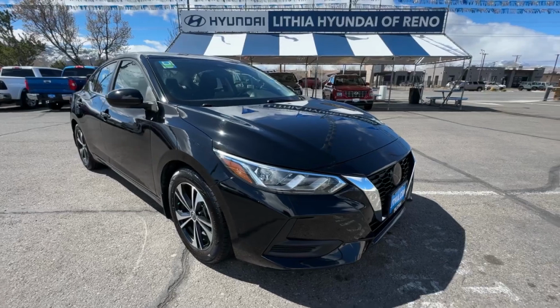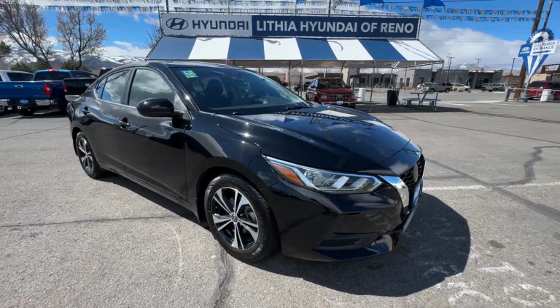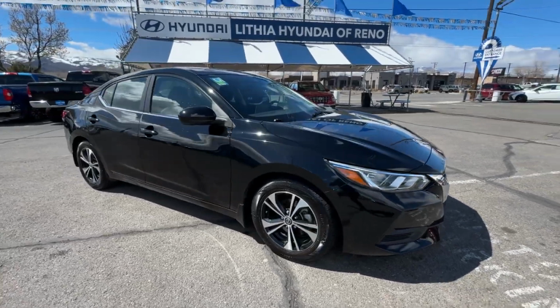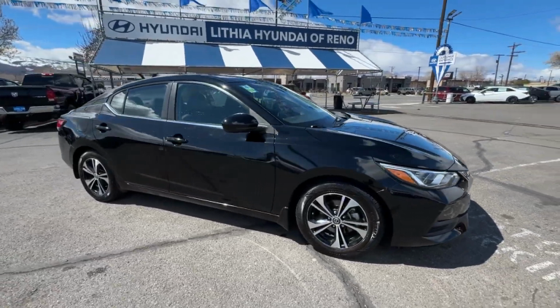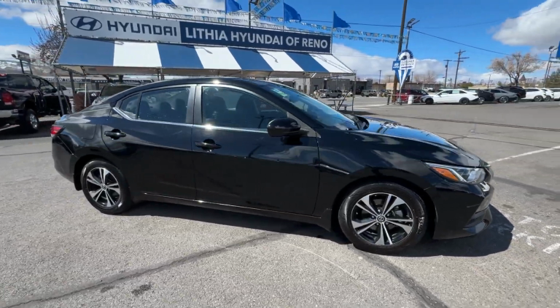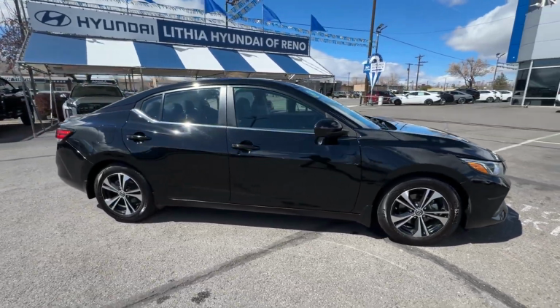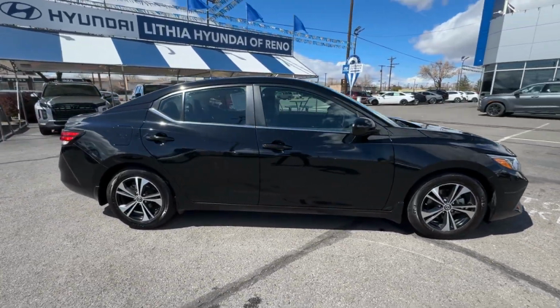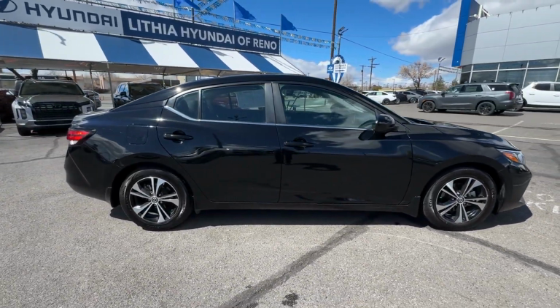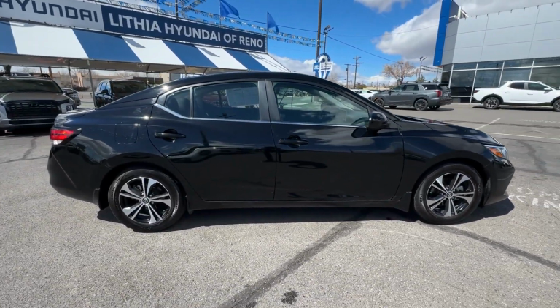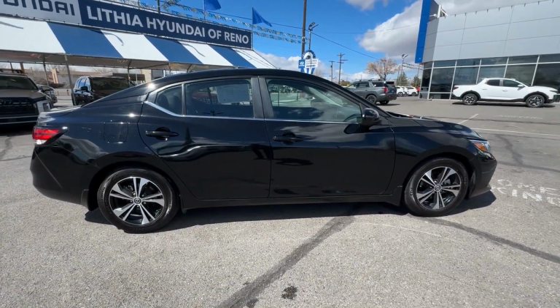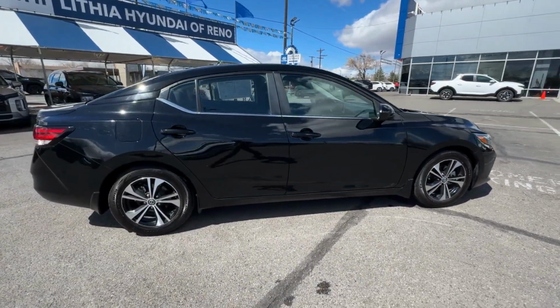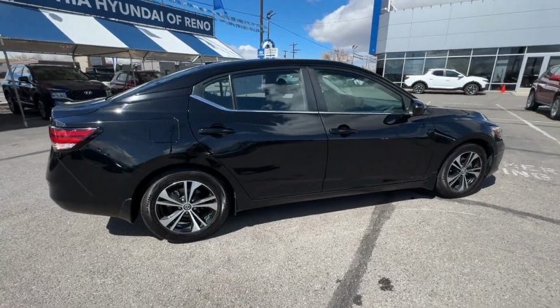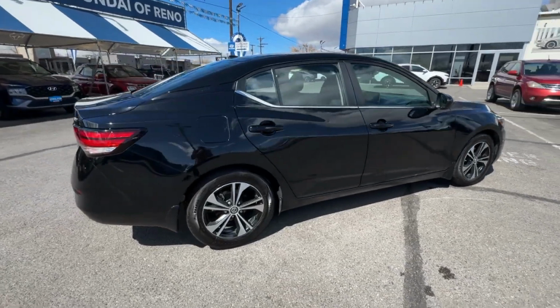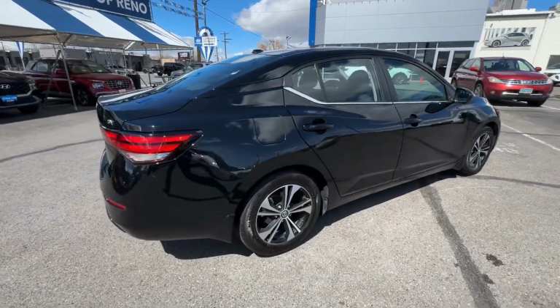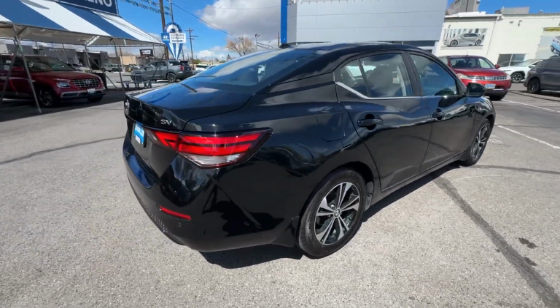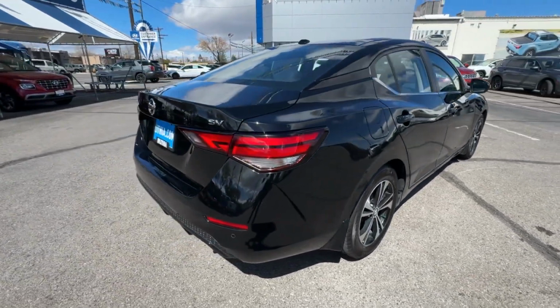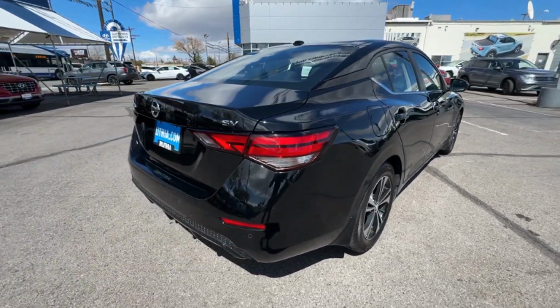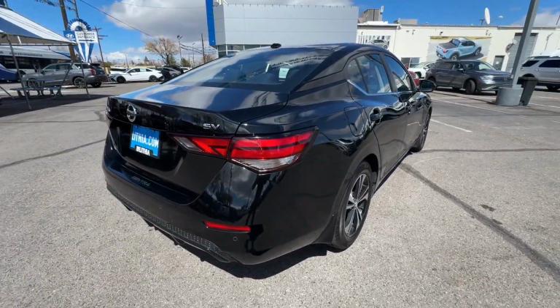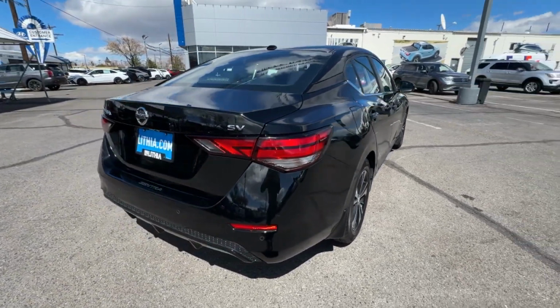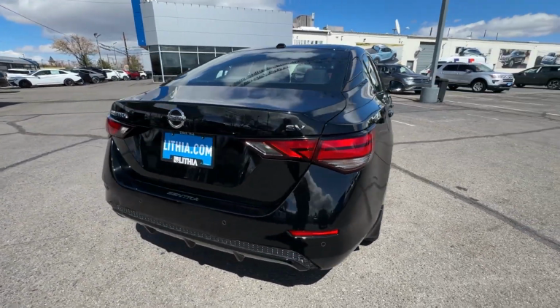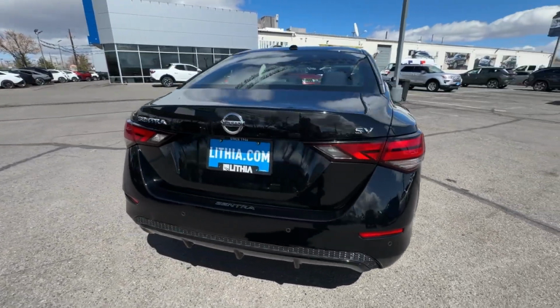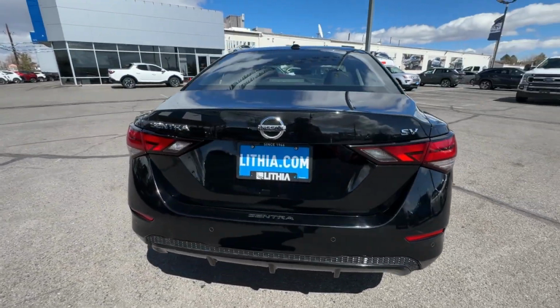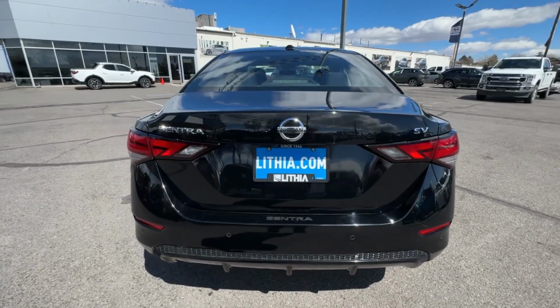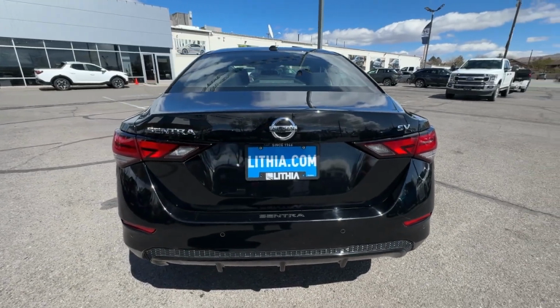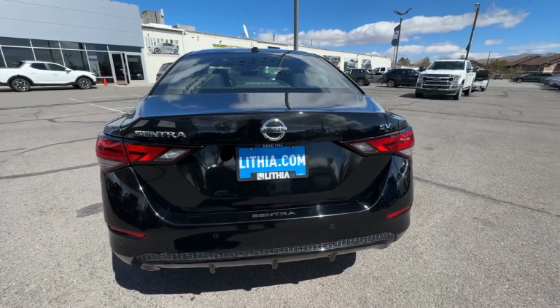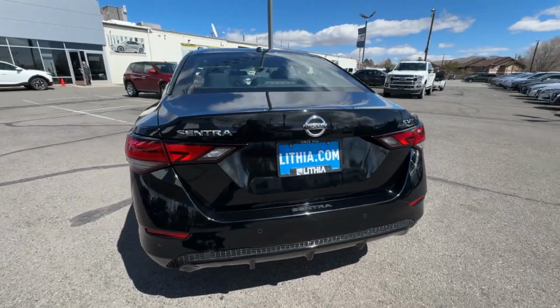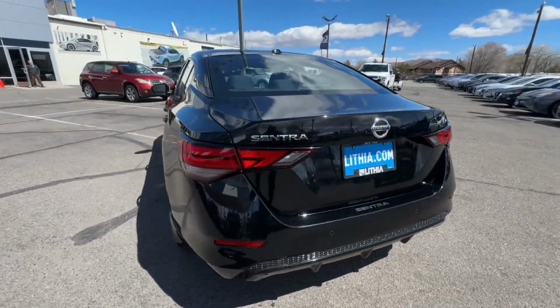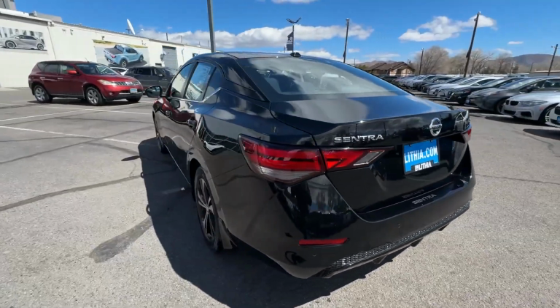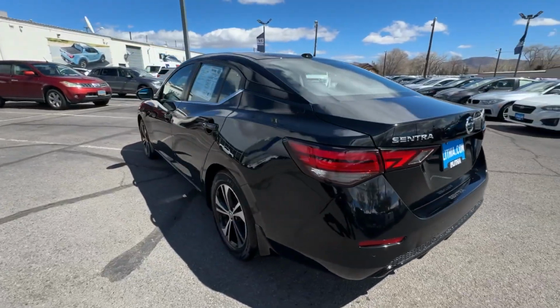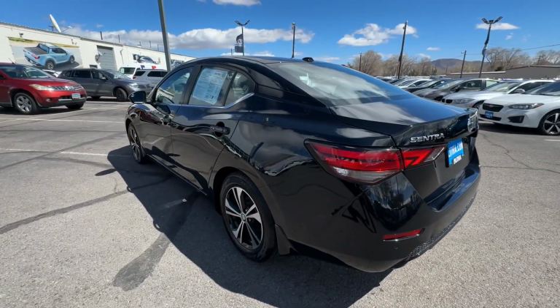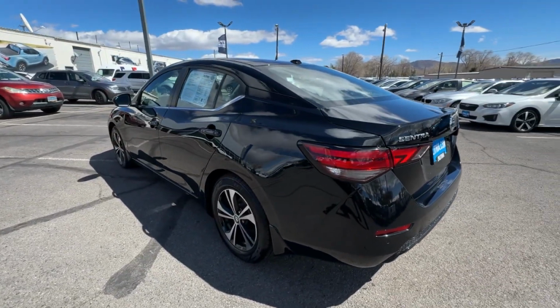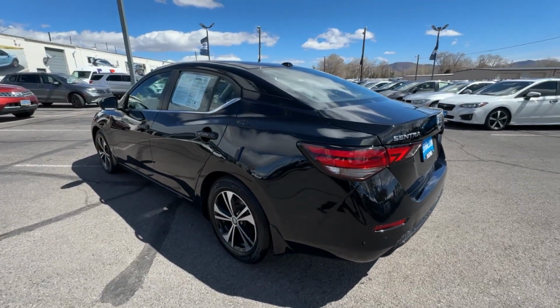You just found the 2021 Nissan Sentra. This vehicle is an outstanding buy with fewer than 35,000 miles on the odometer. Comfort, convenience, safety, and fun are all yours in the sleek and spirited Sentra.